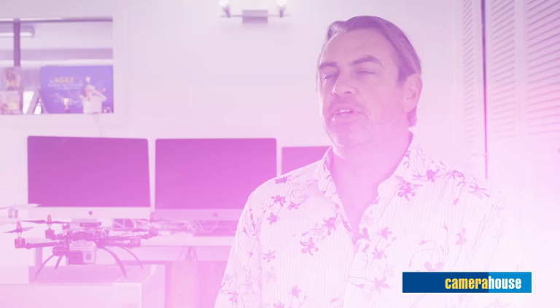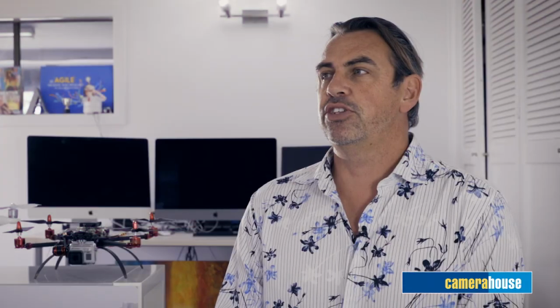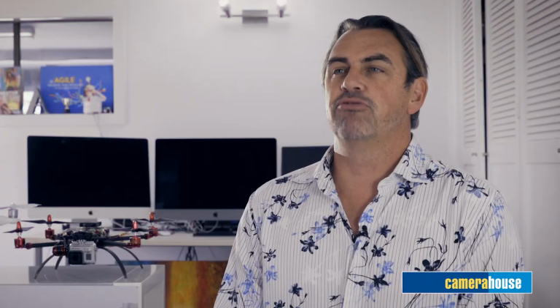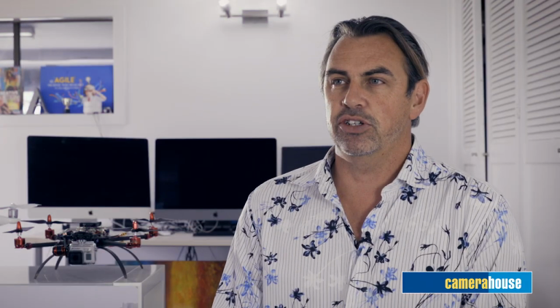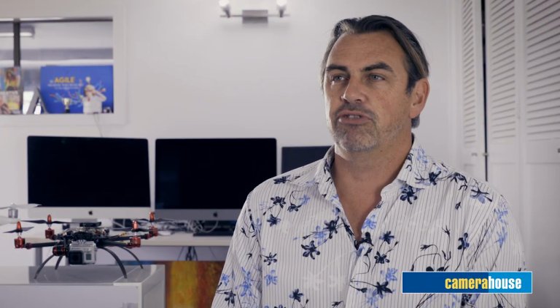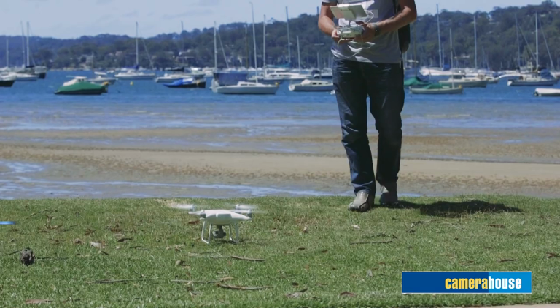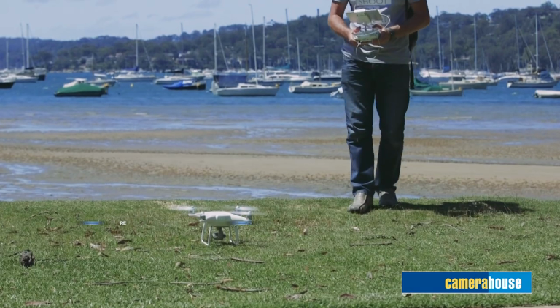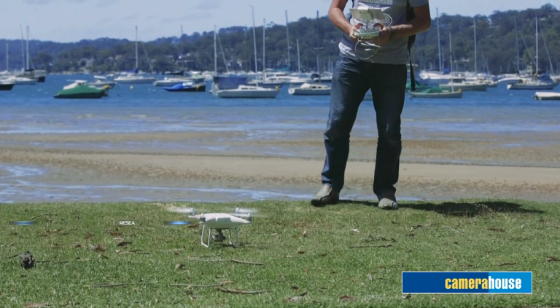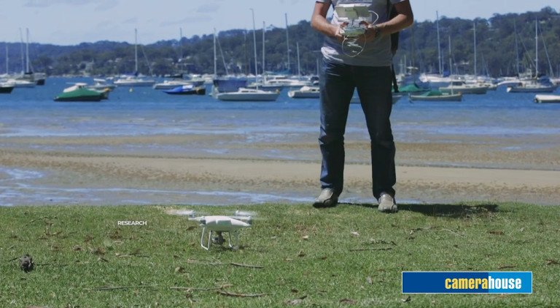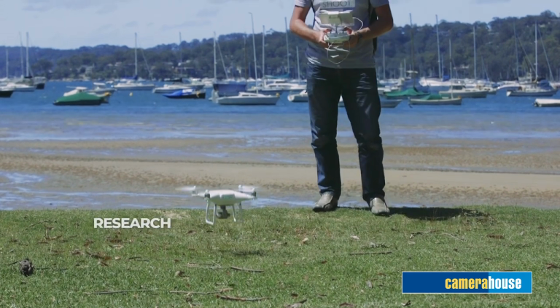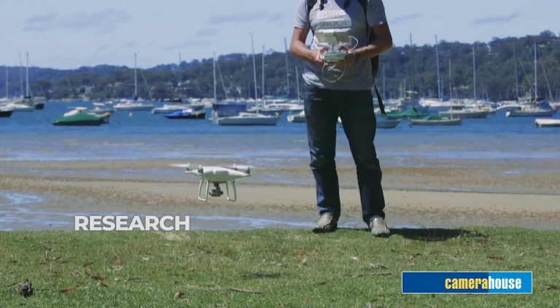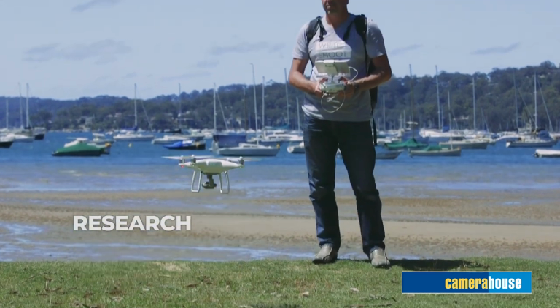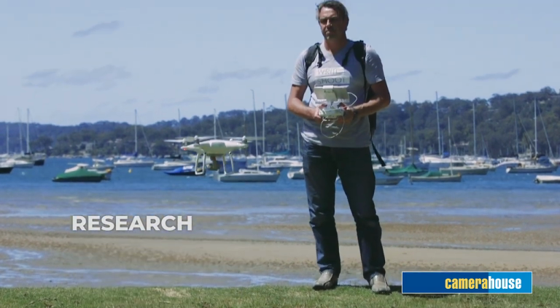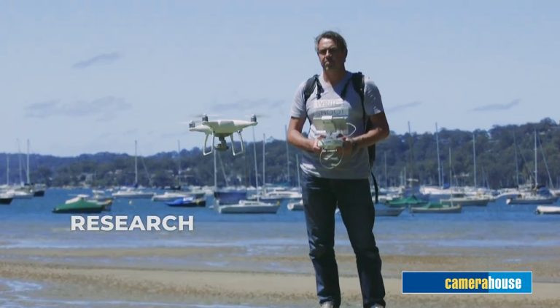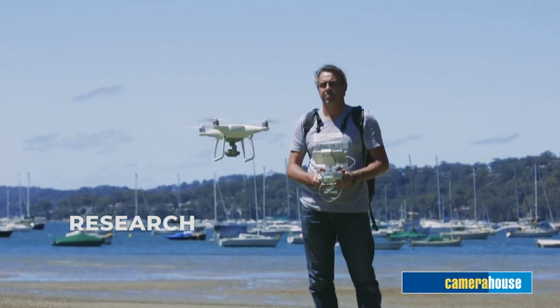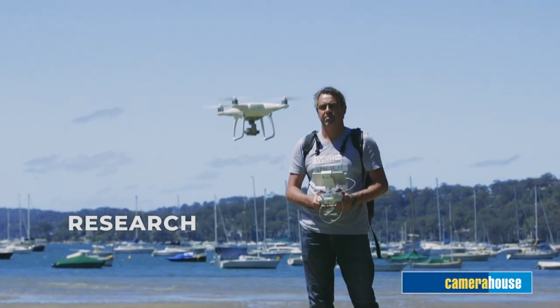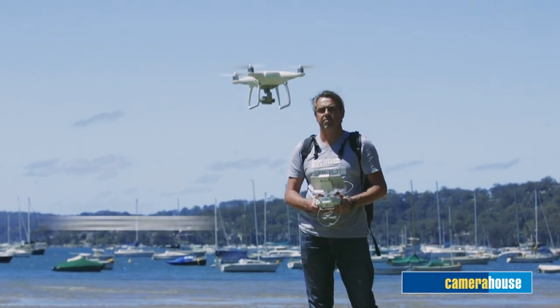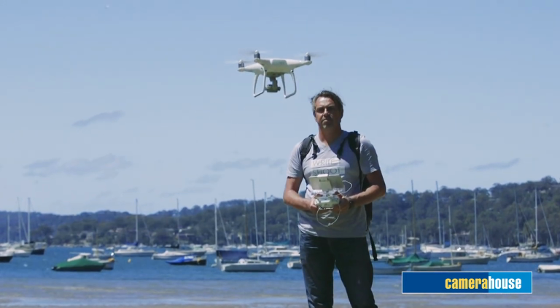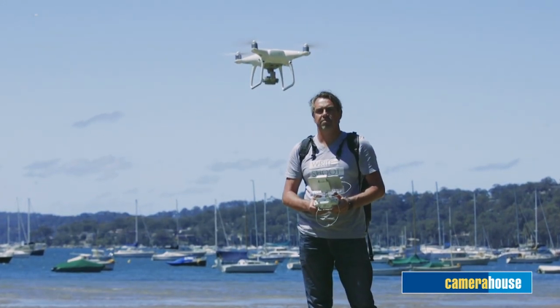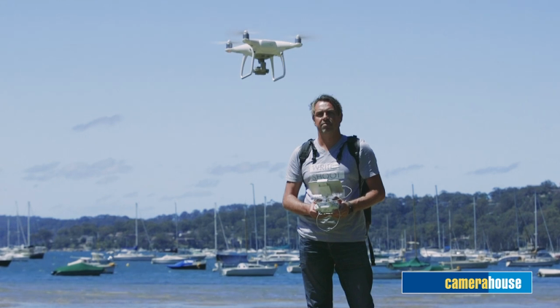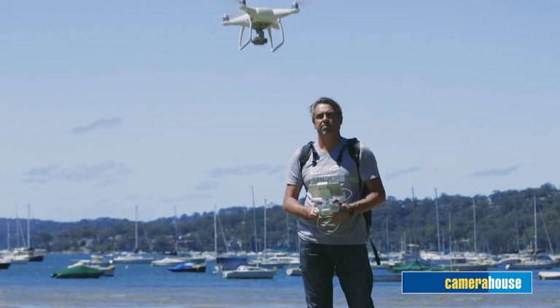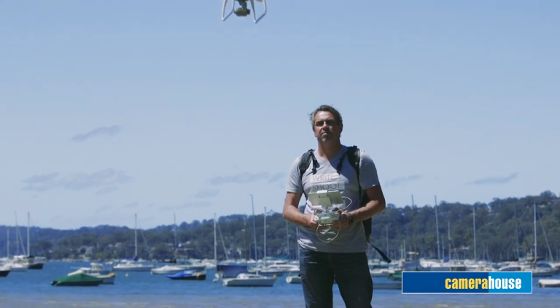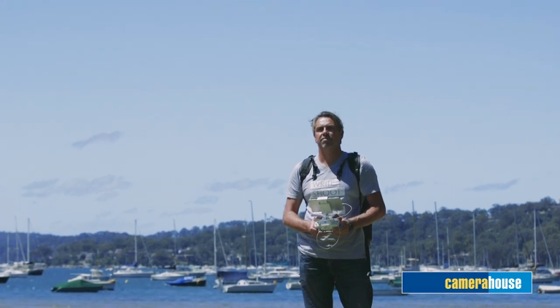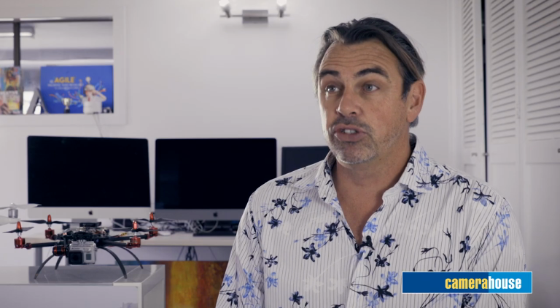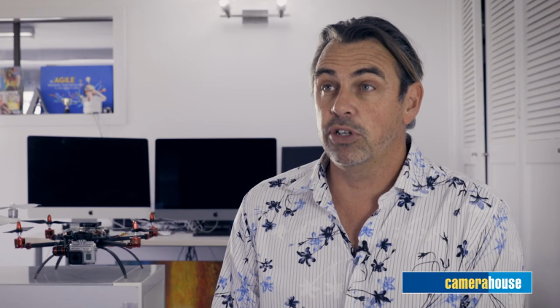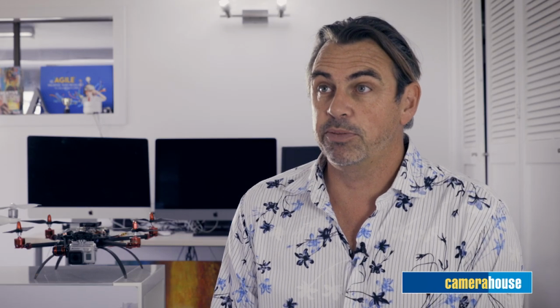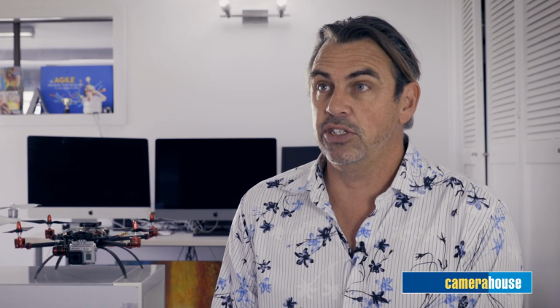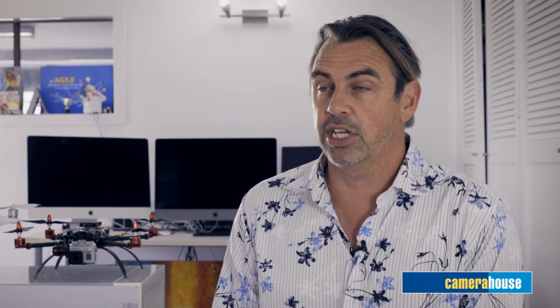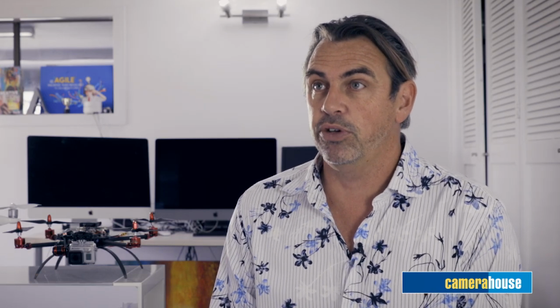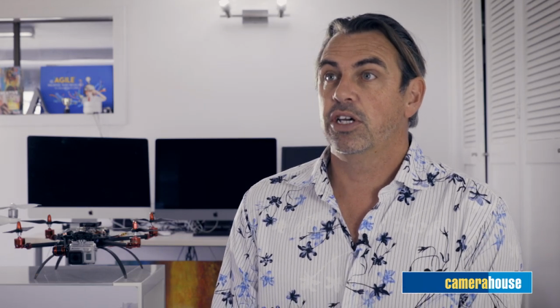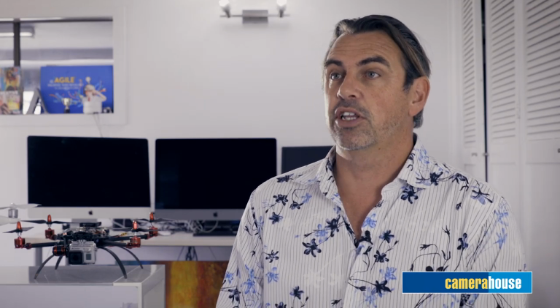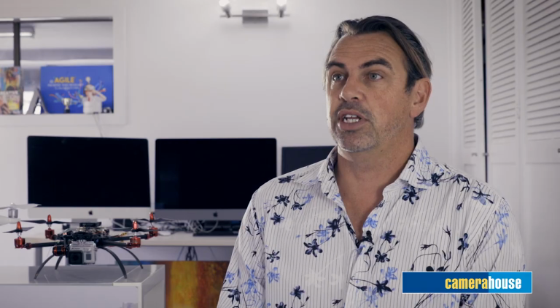The other thing is to research what sort of drone fits your budget and your requirements. There are a lot of good forums you can go on to research that, and camera houses have some really good experts in store that can help you if you tell them what you need.